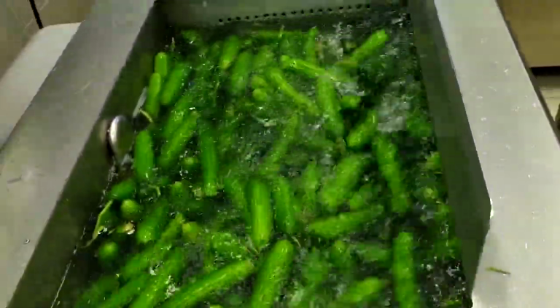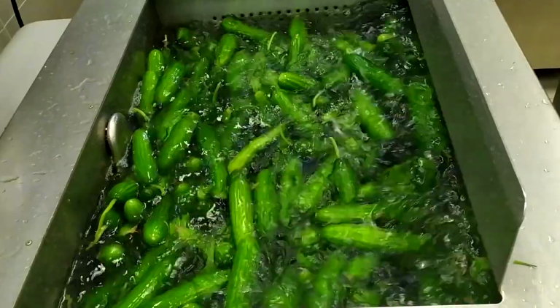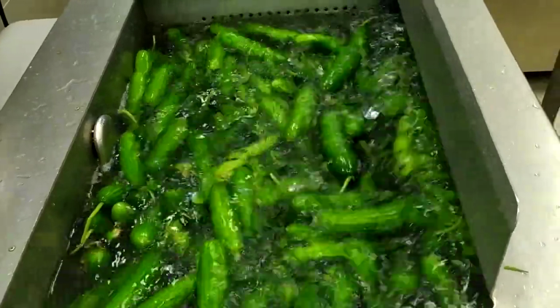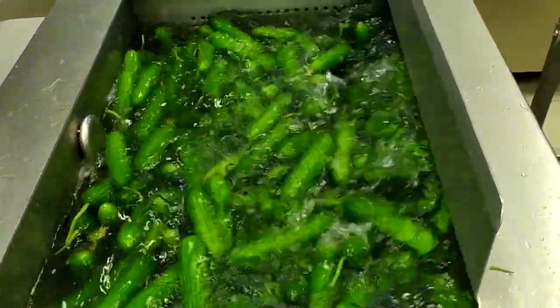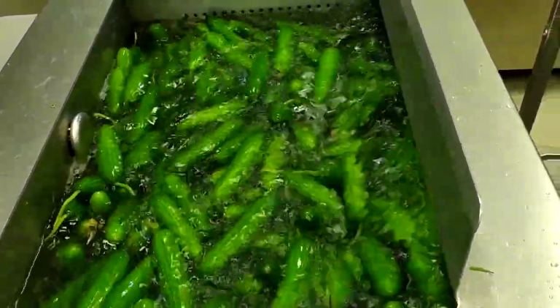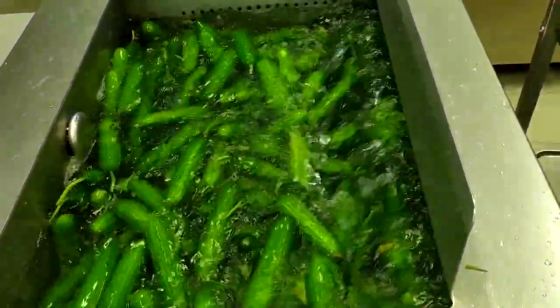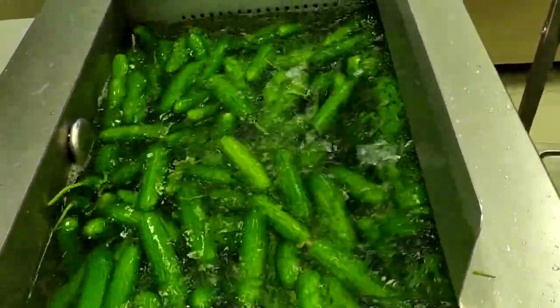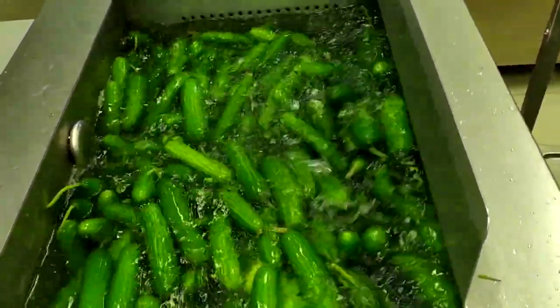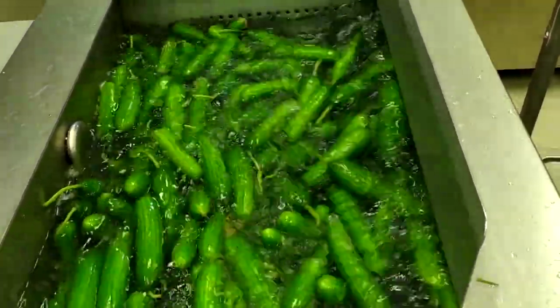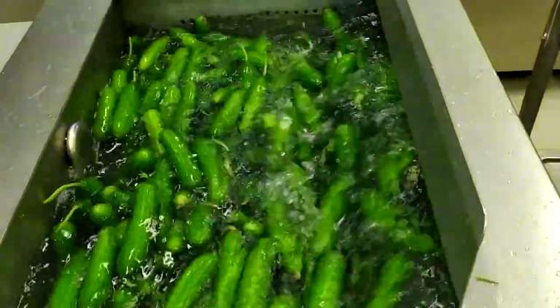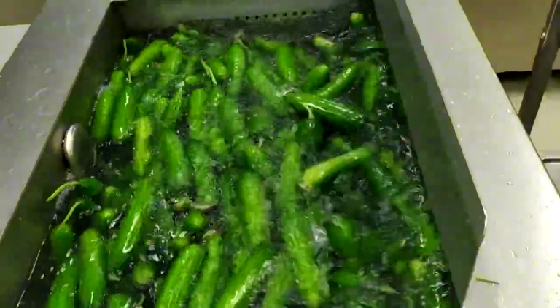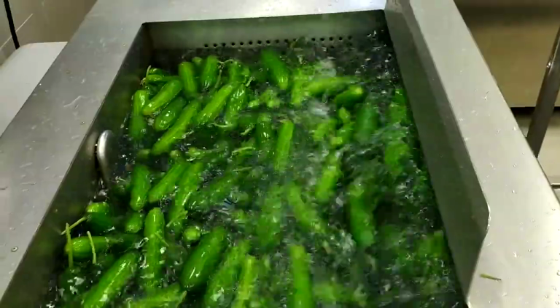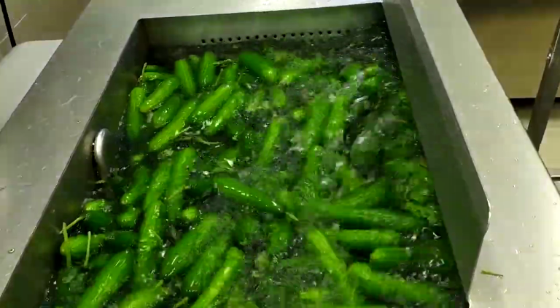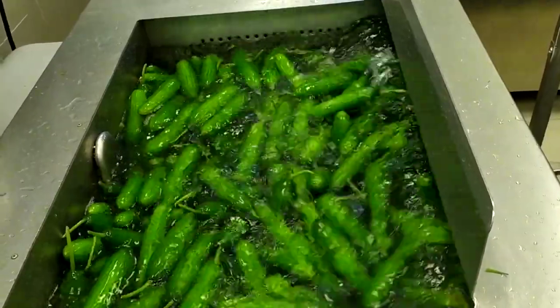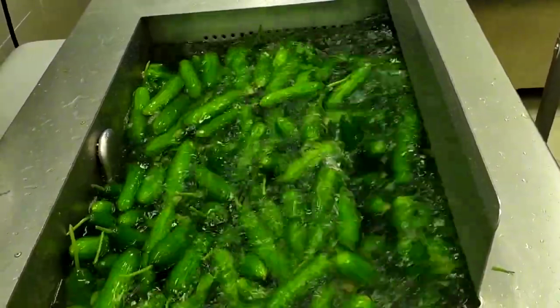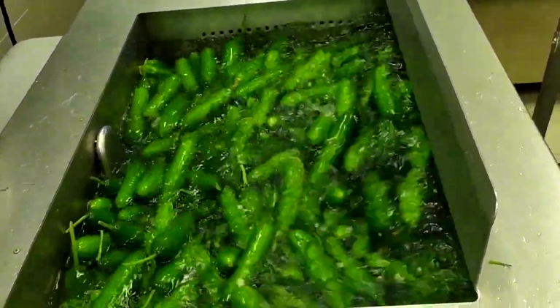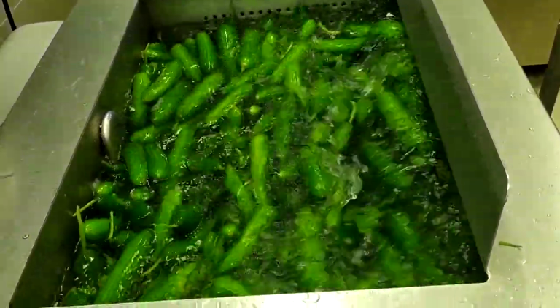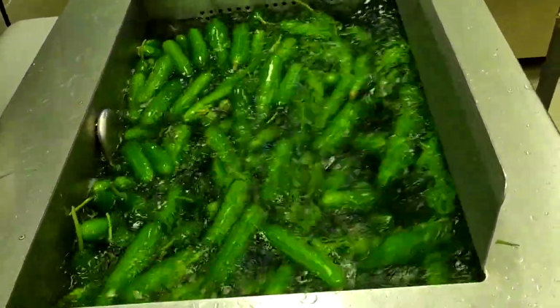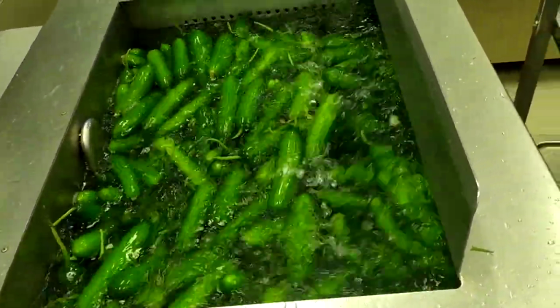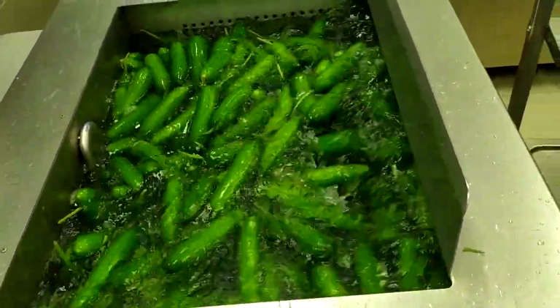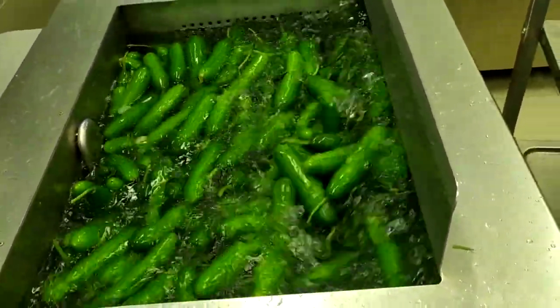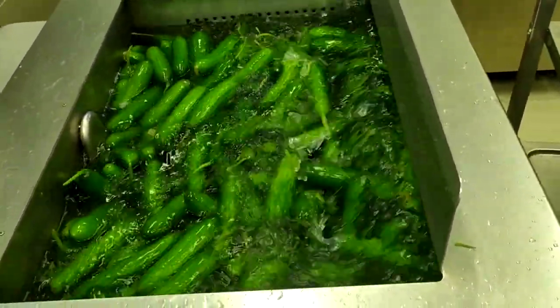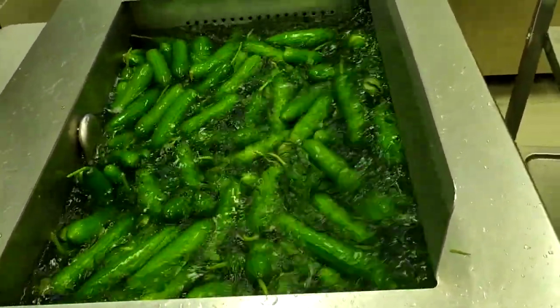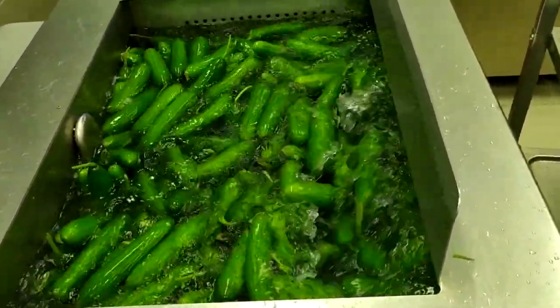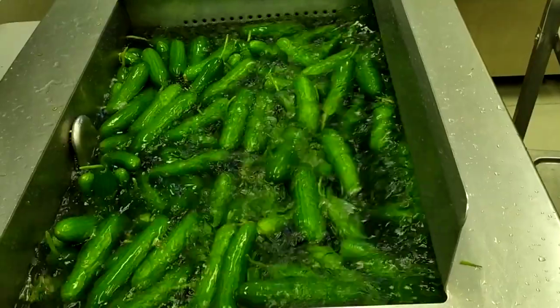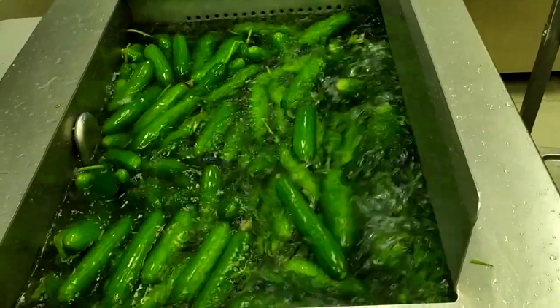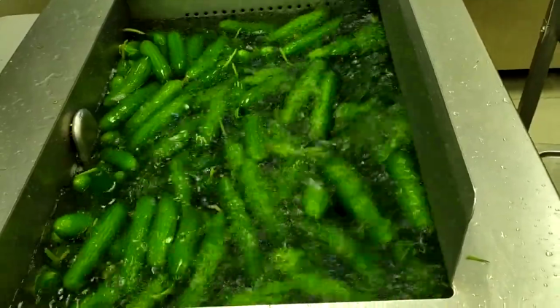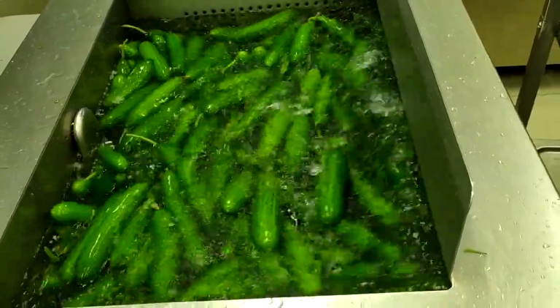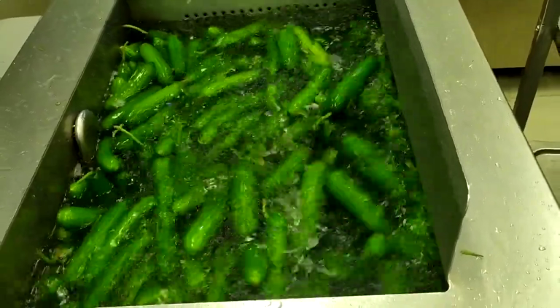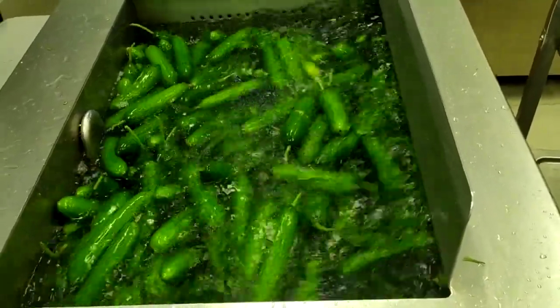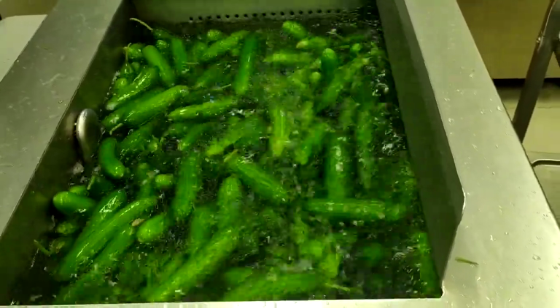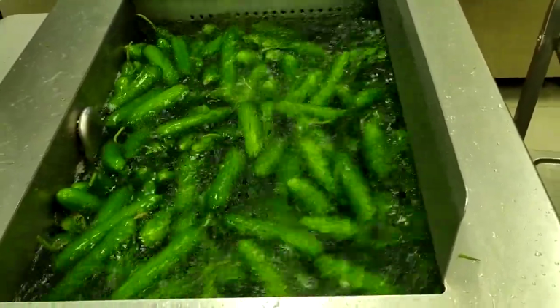This is a vegetable washing machine. One important thing — this machine uses only cold water, not hot water. Thanks for watching, thank you.